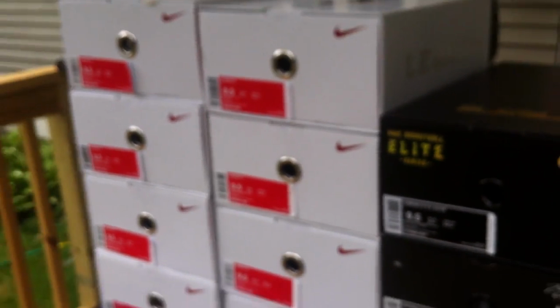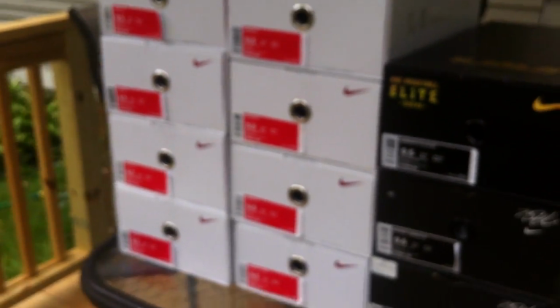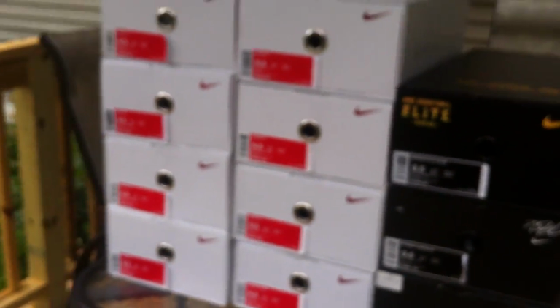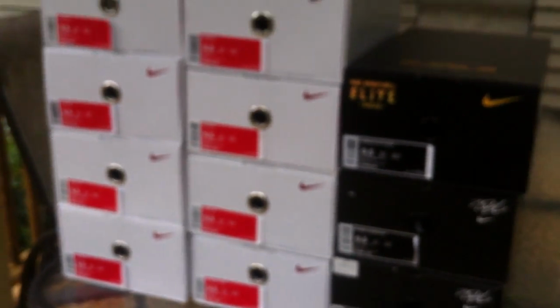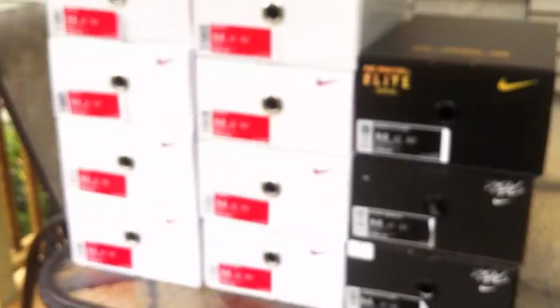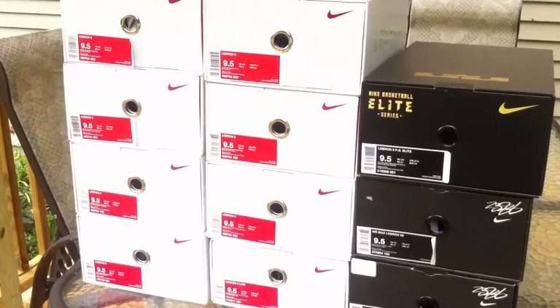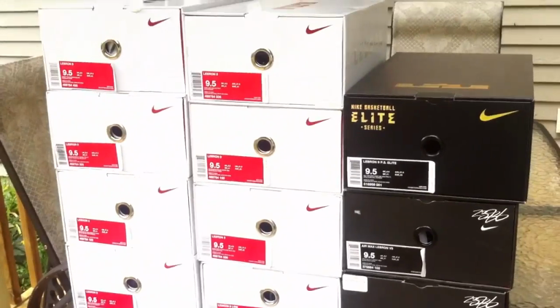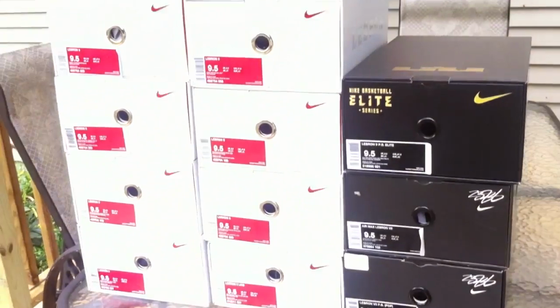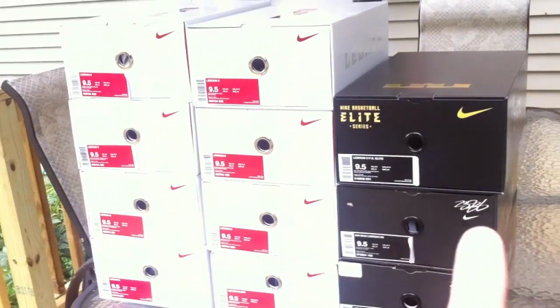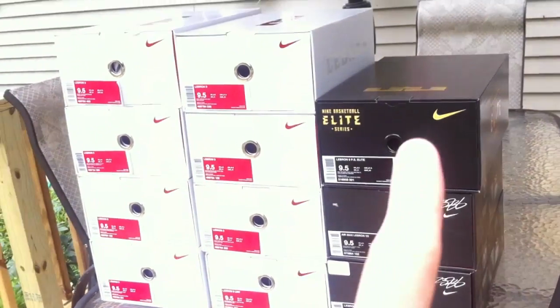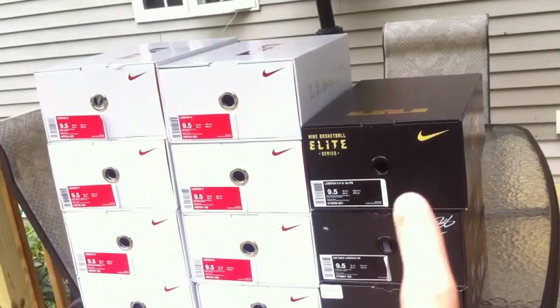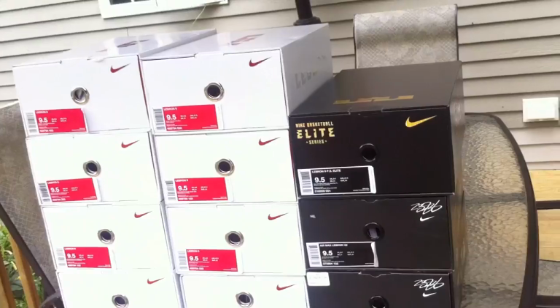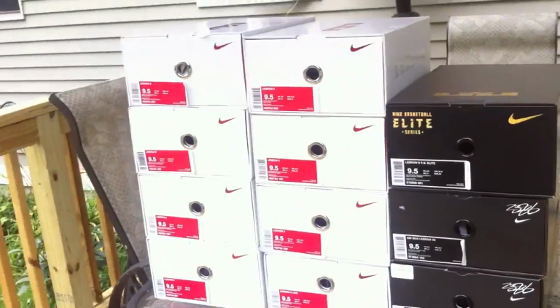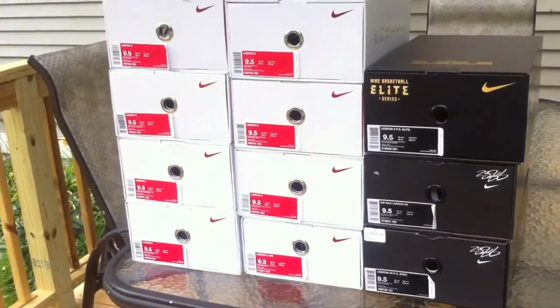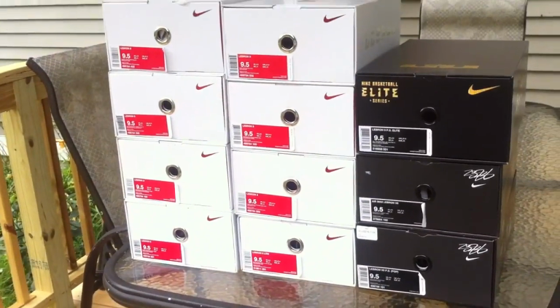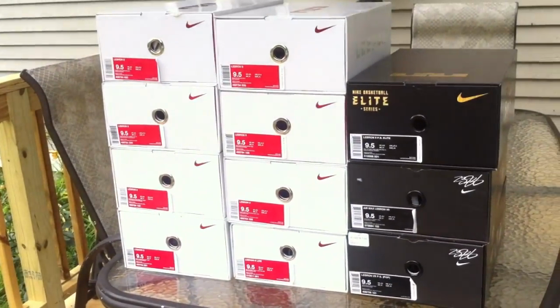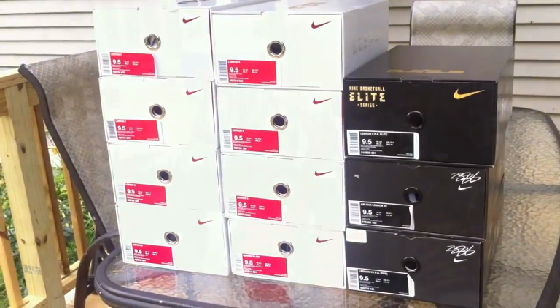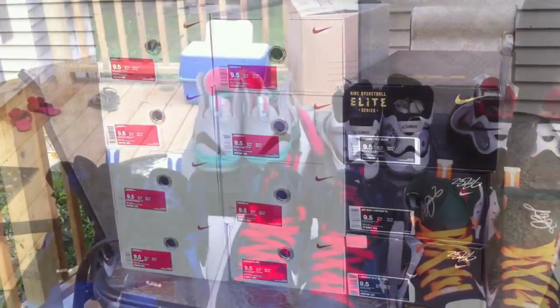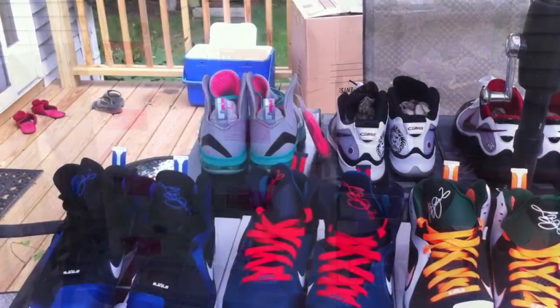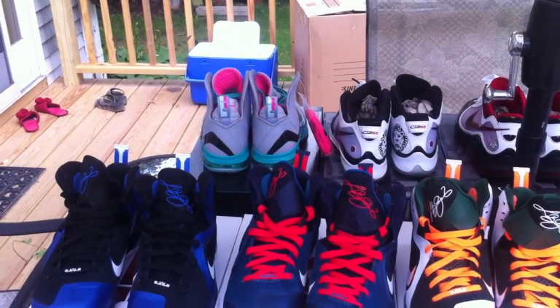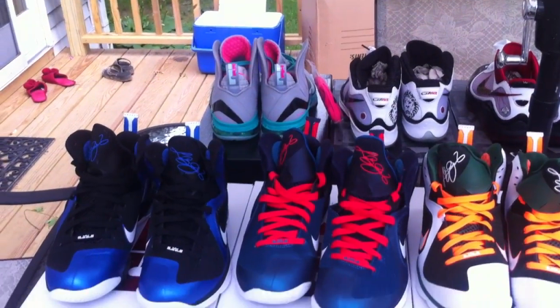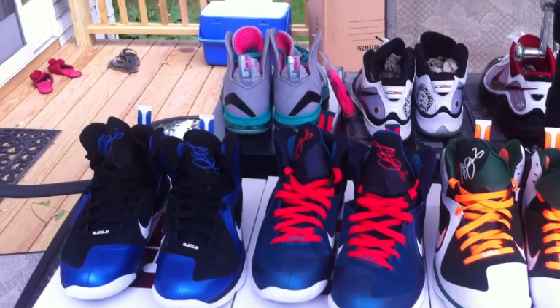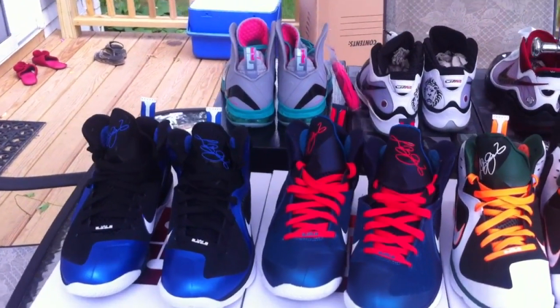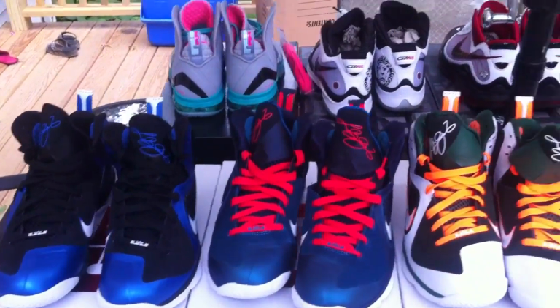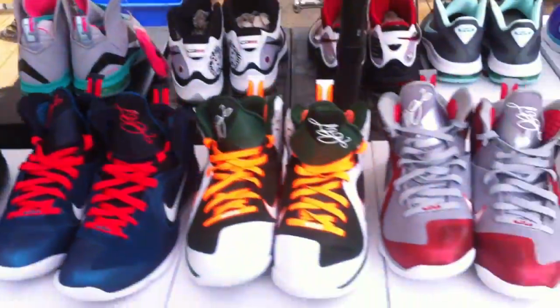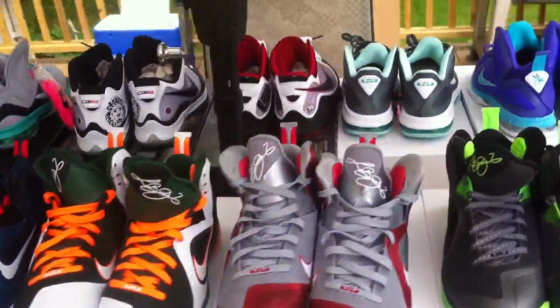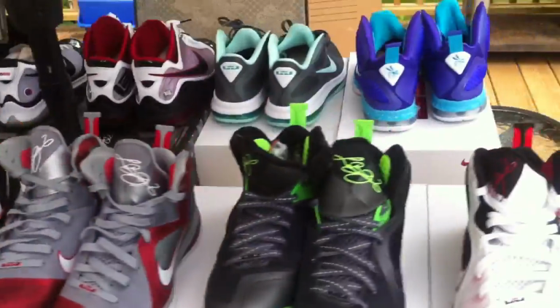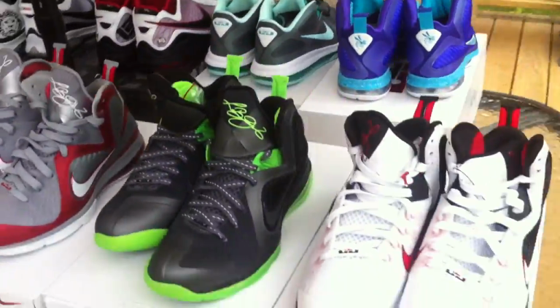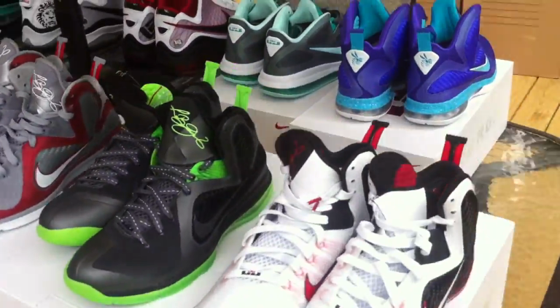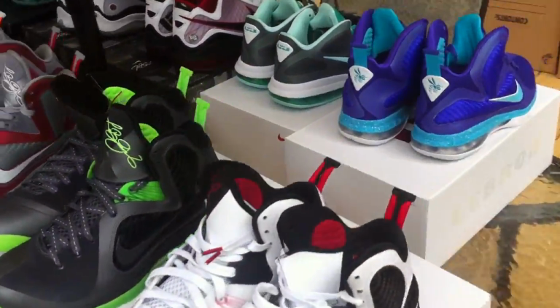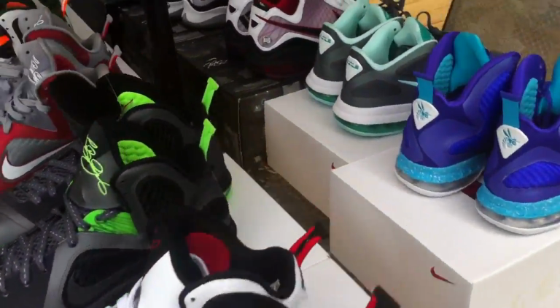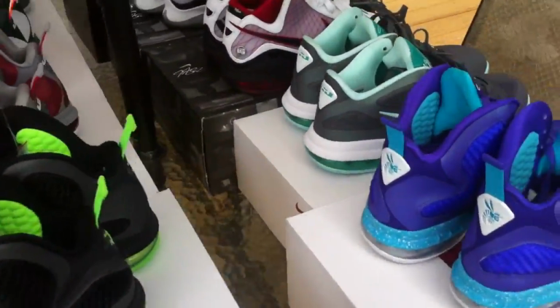I'll also be doing a separate review on the South Beaches. I'll pull them all out so you guys can see them. Okay, here they are all out of the box — I'll give you a quick little overview of all of them.